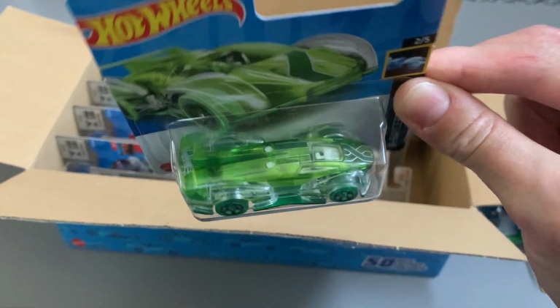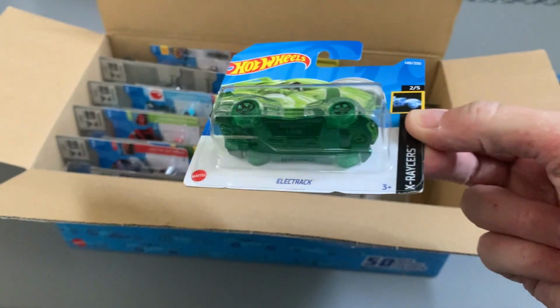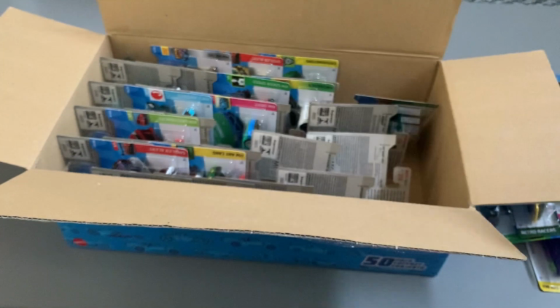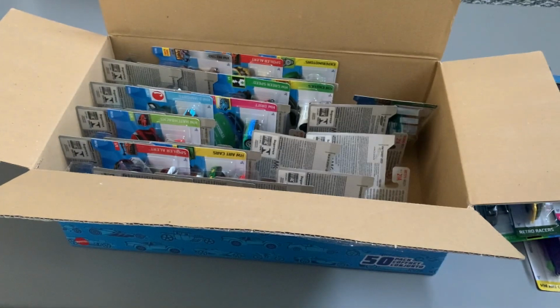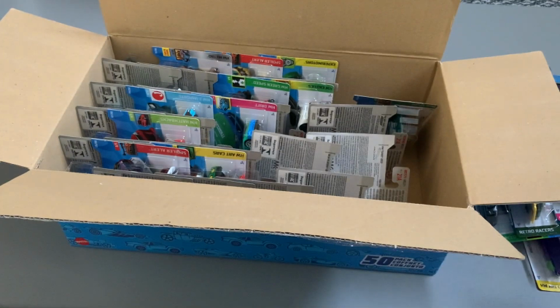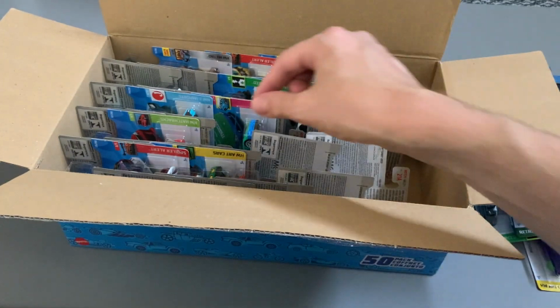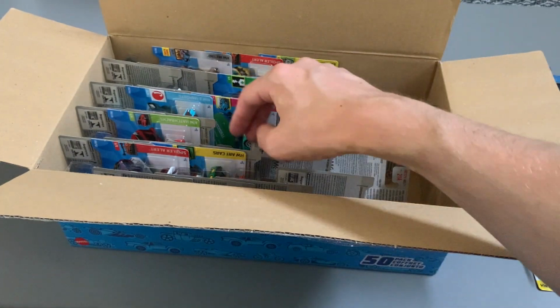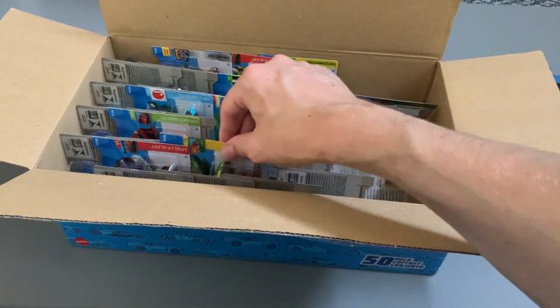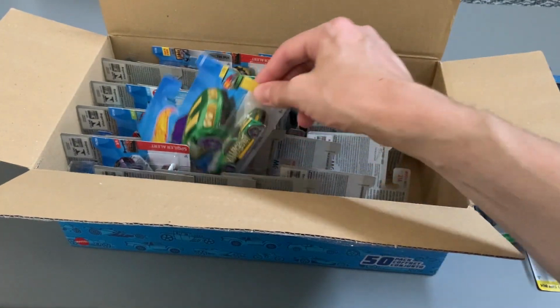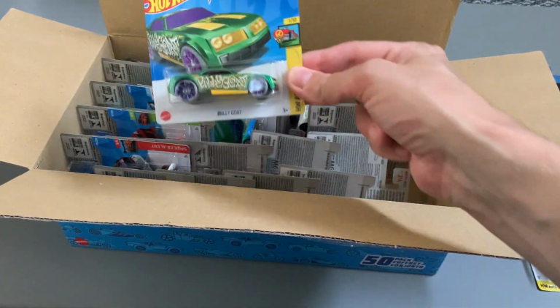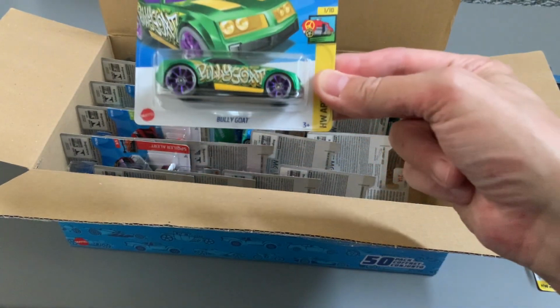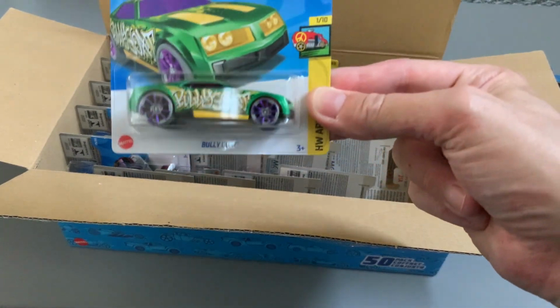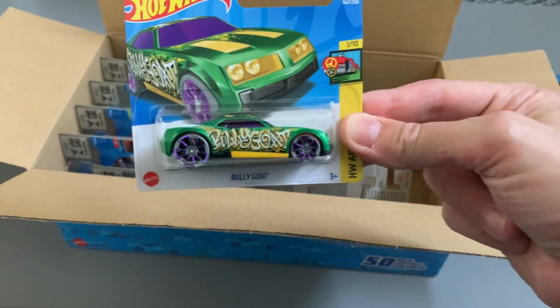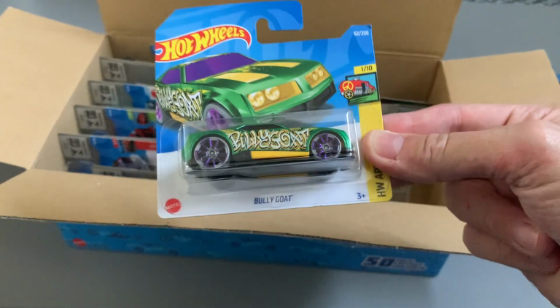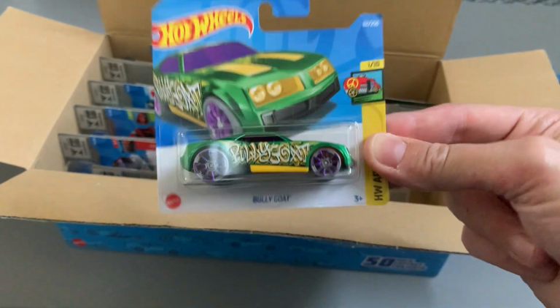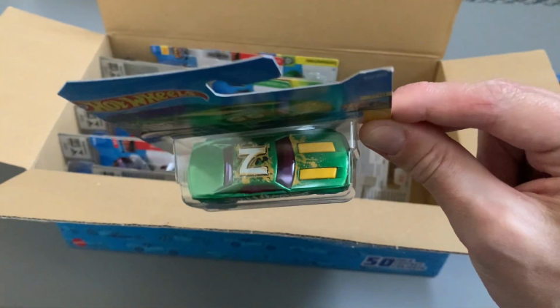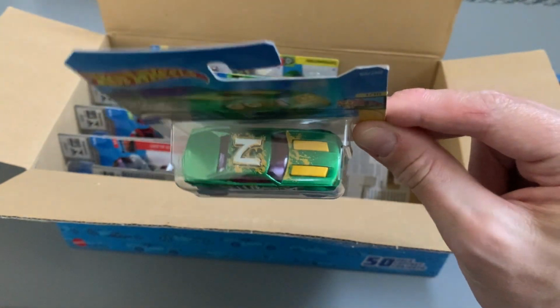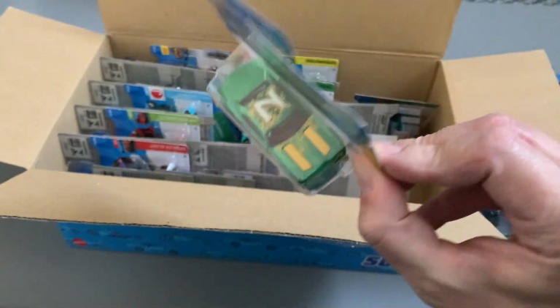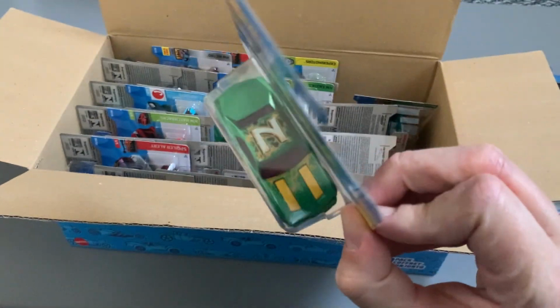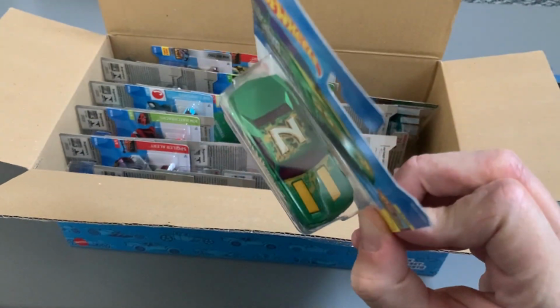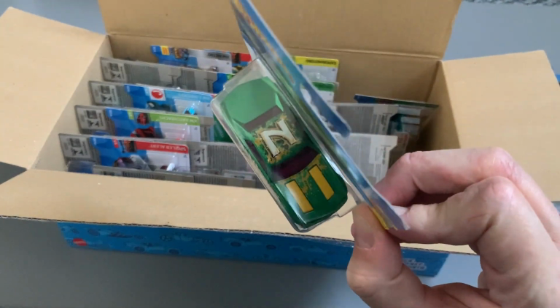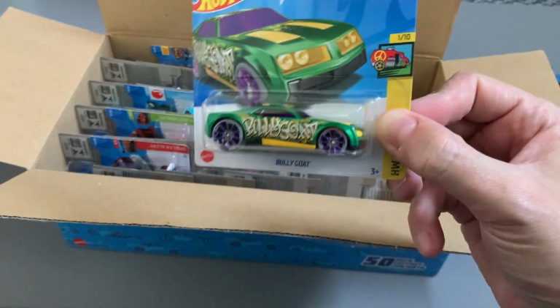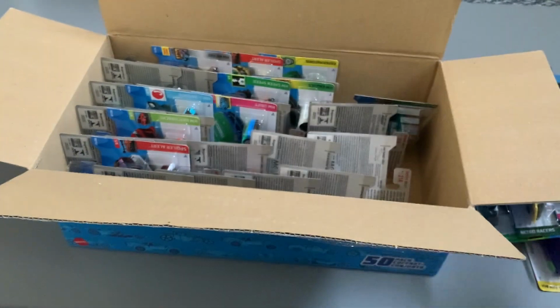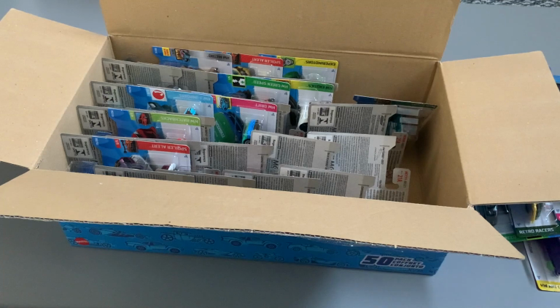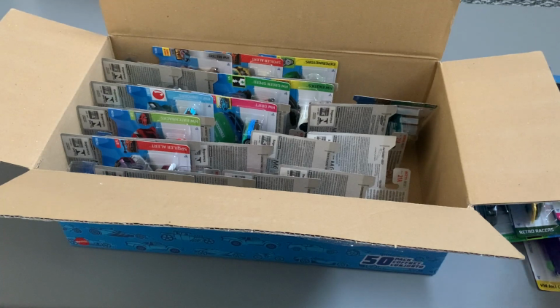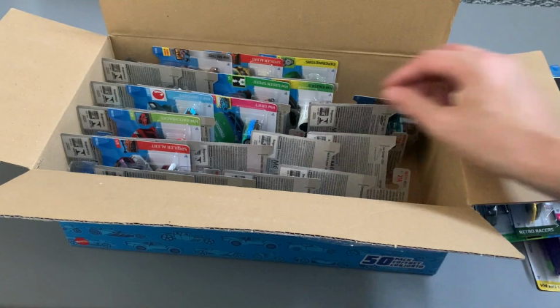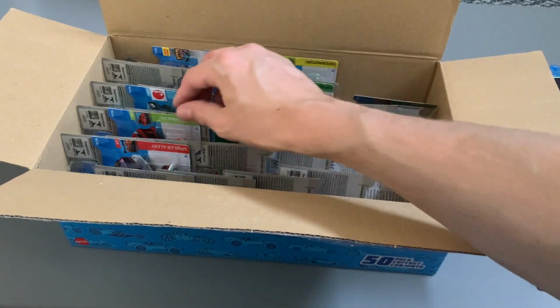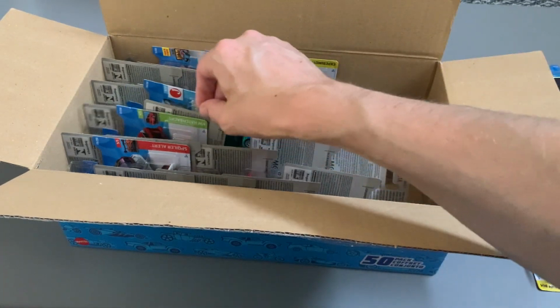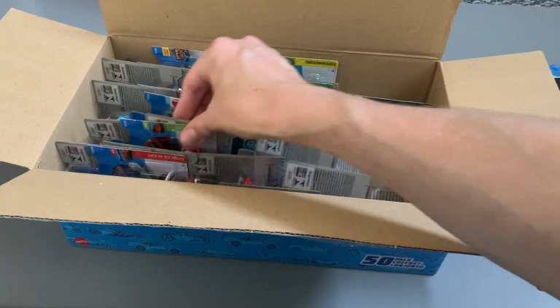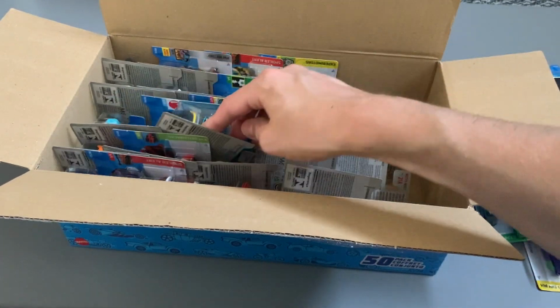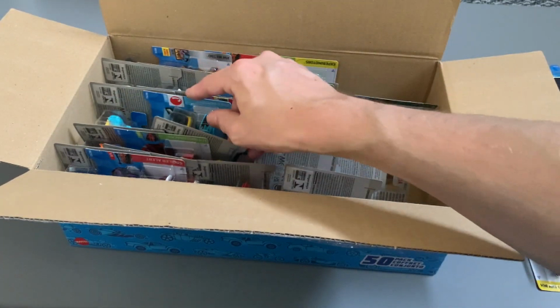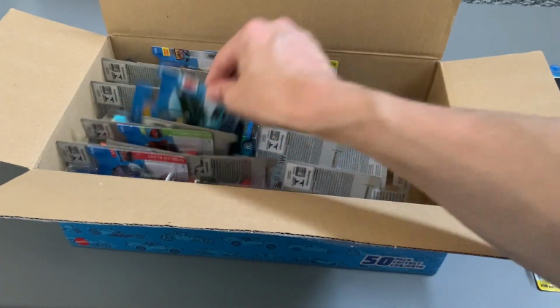And here we have an X Racer — not really interested. It's a light track car. And another art car — Billy Go — and what letter have we got? We've got the N.